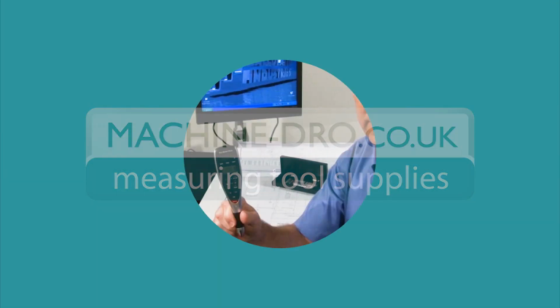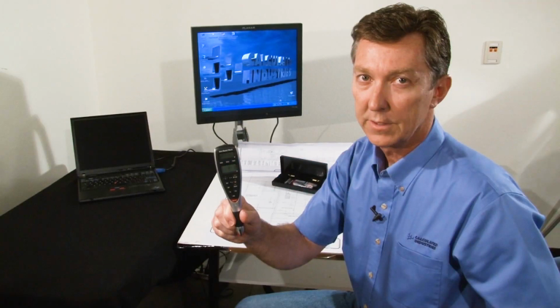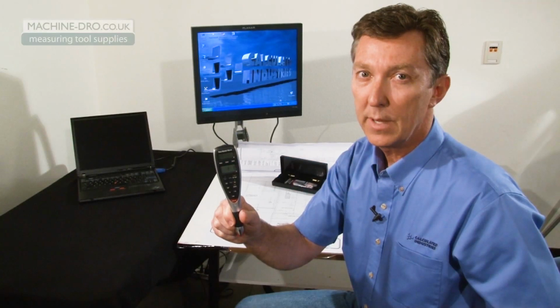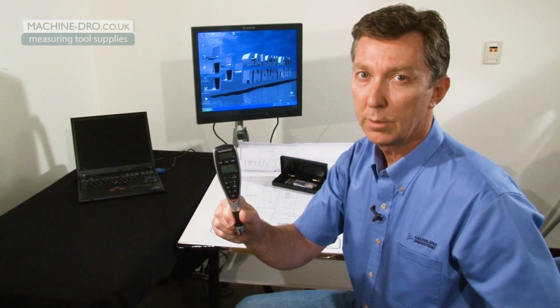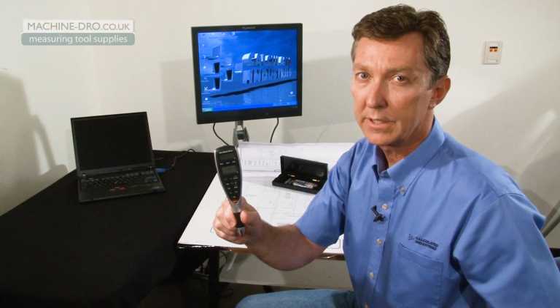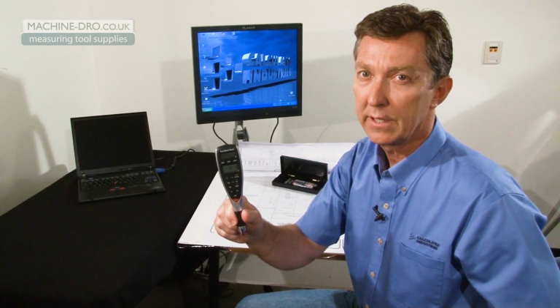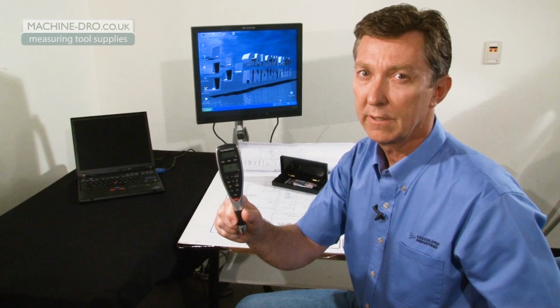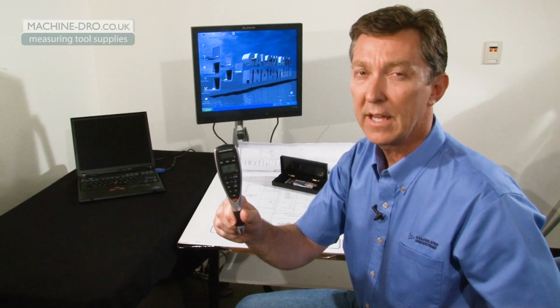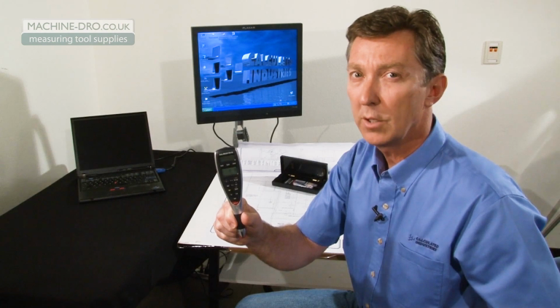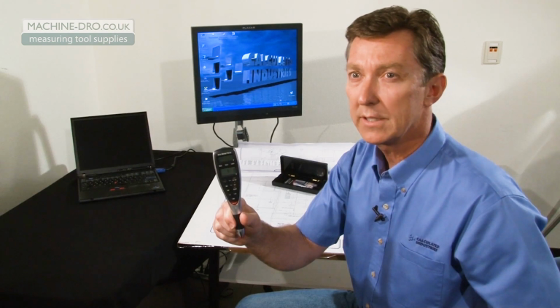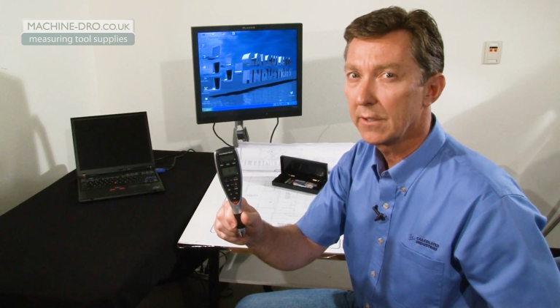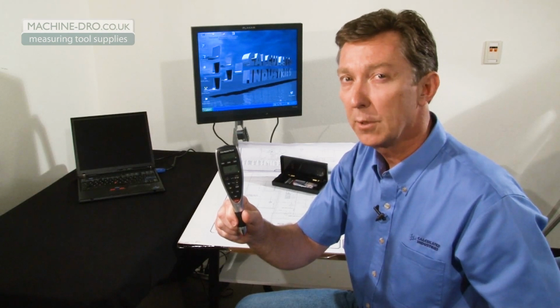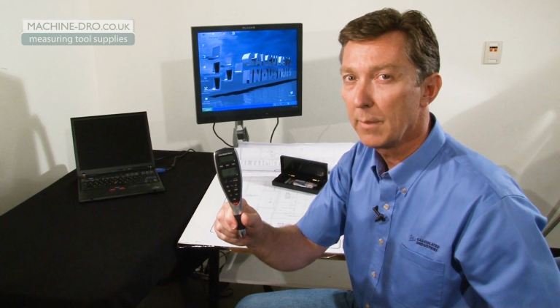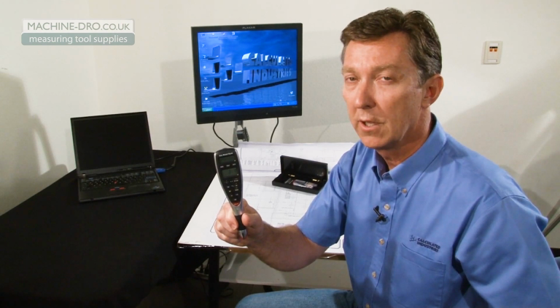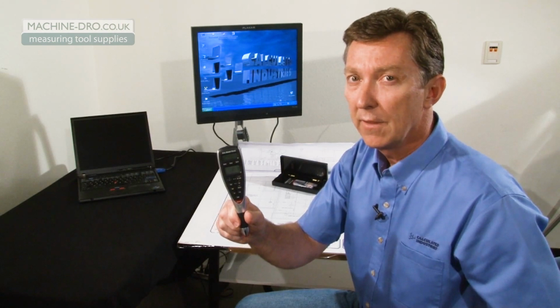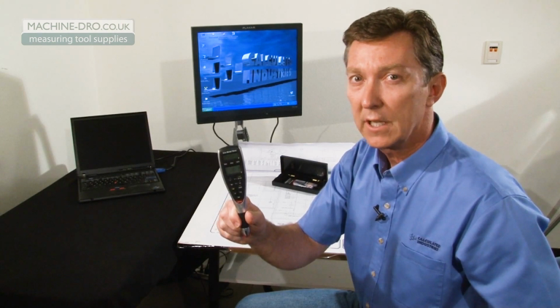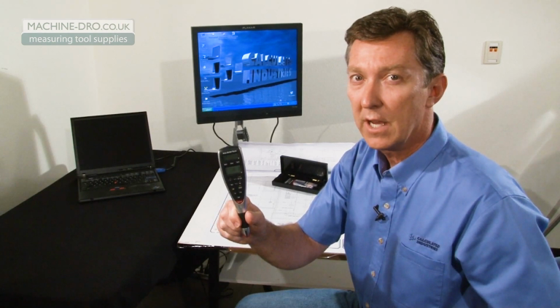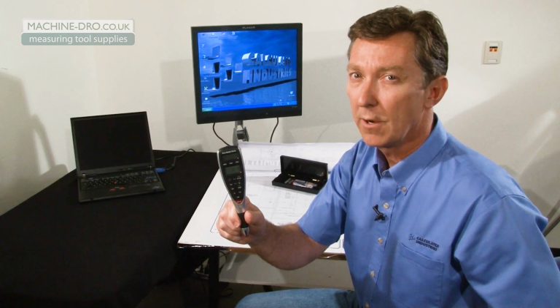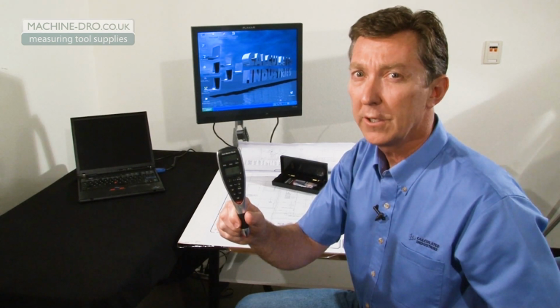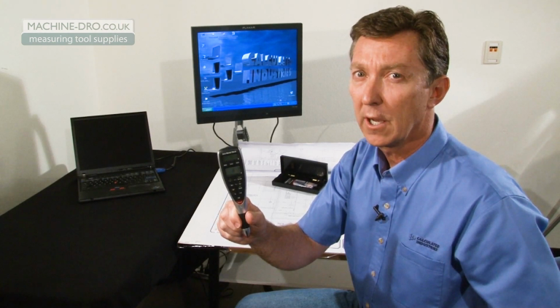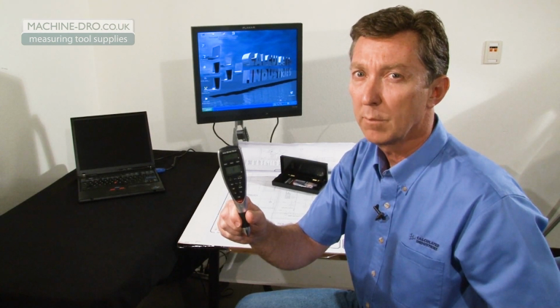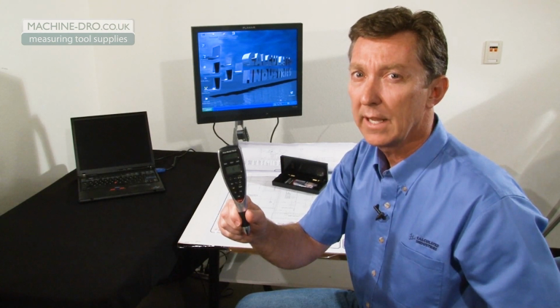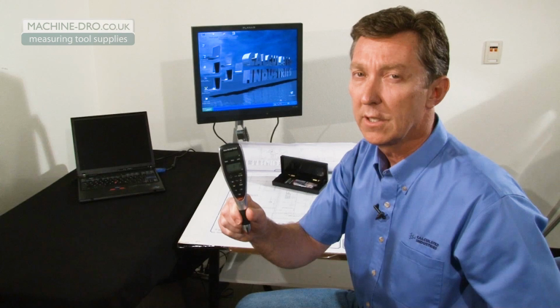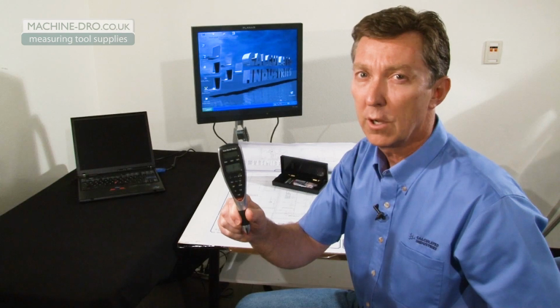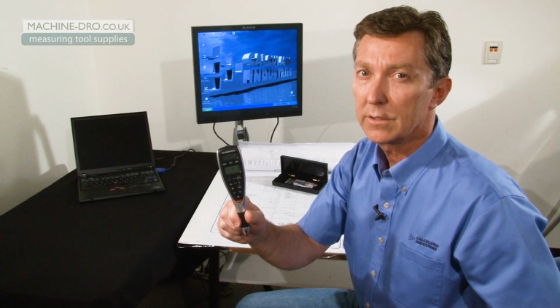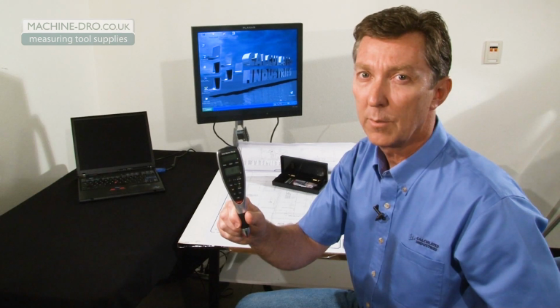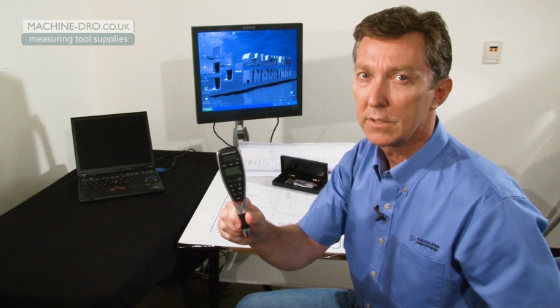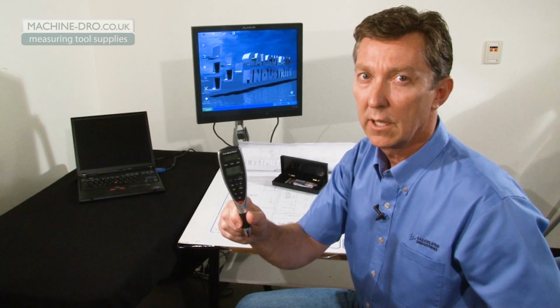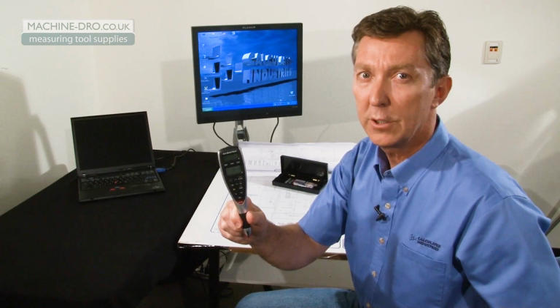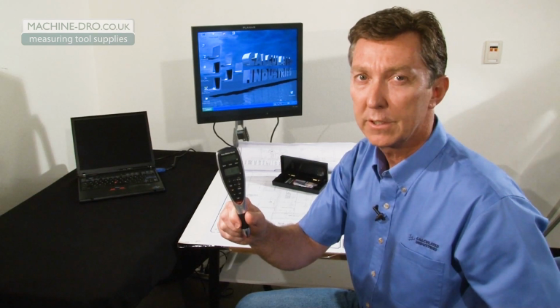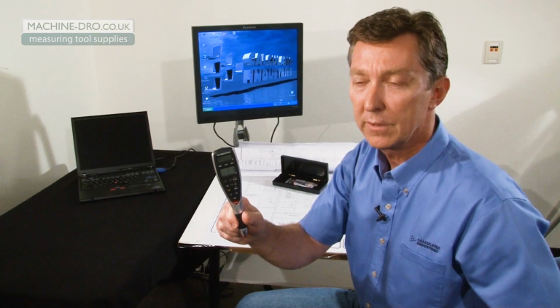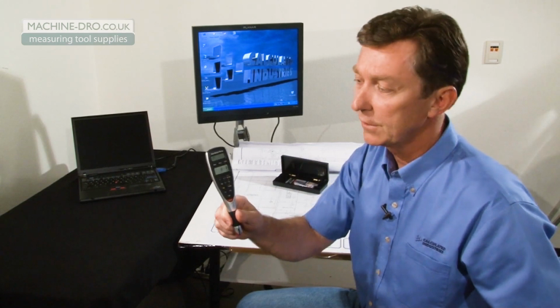The ScaleMaster Pro XE is an advanced multi-scale digital plan measure that will save you time on all your takeoffs of plans, drawings, or maps. Let me show you just a few of its features.